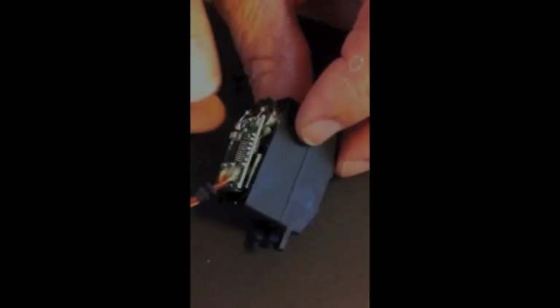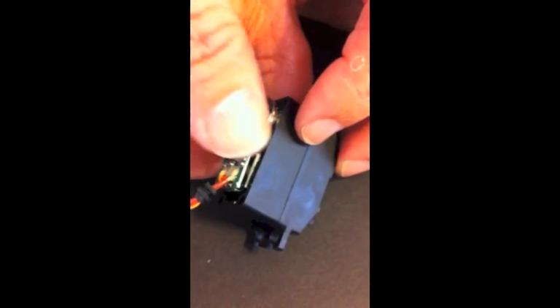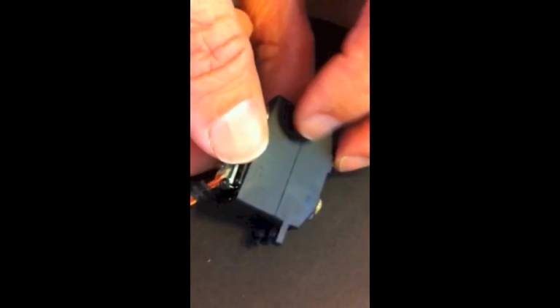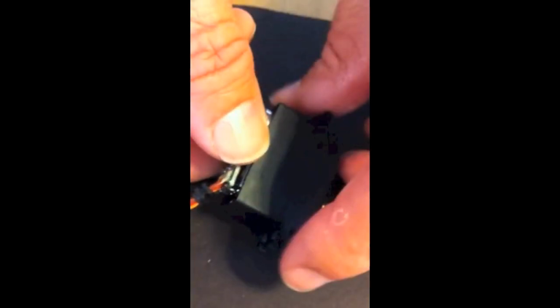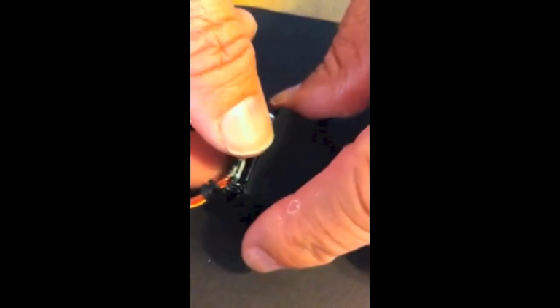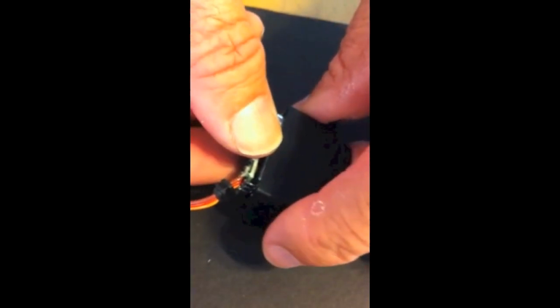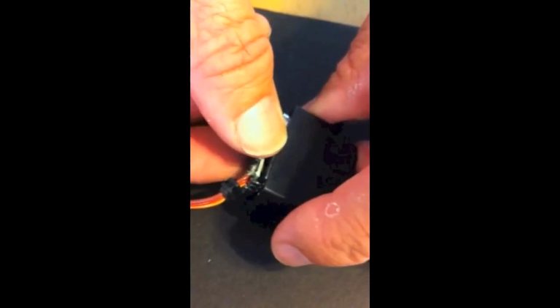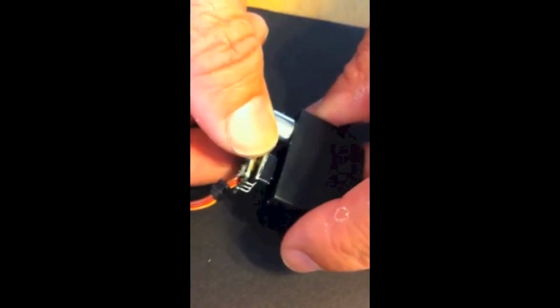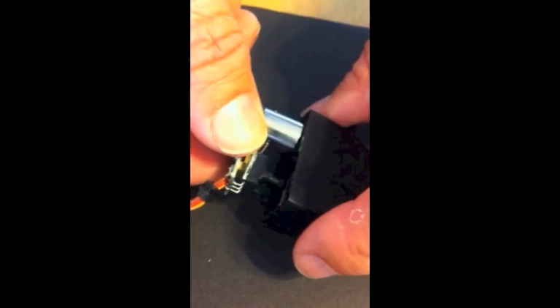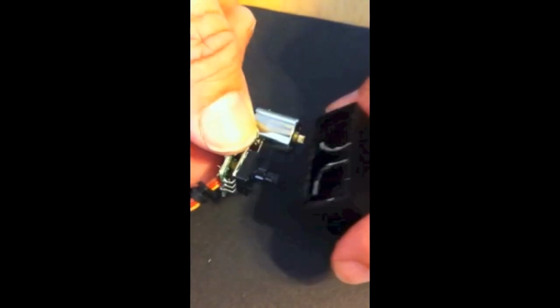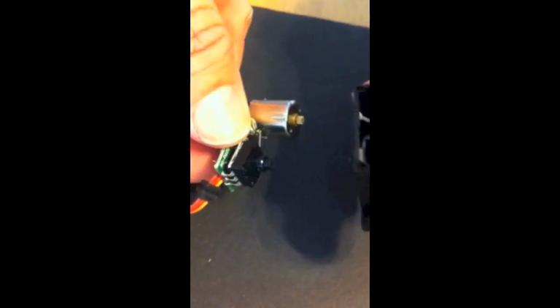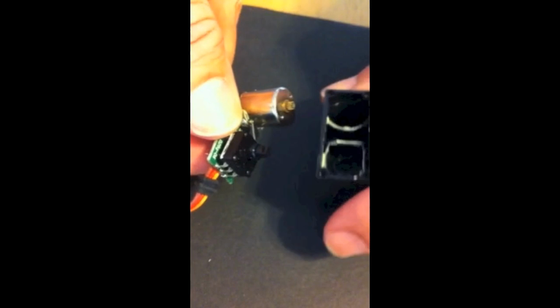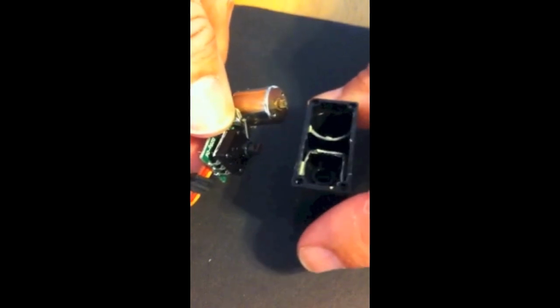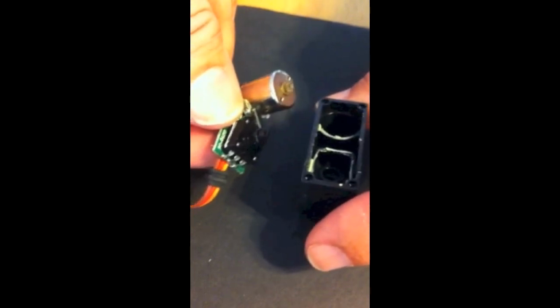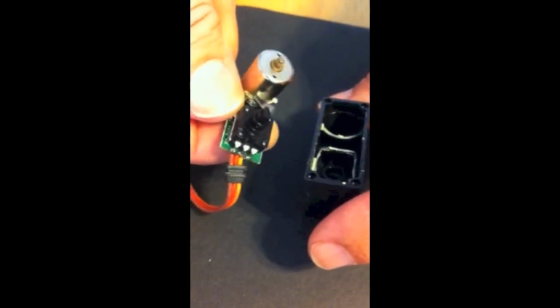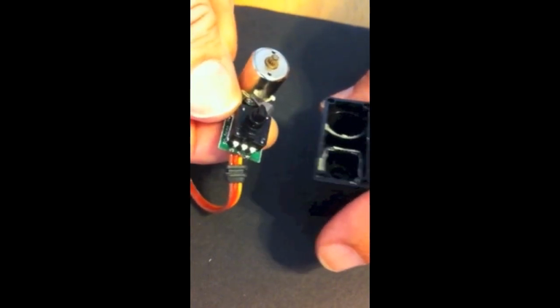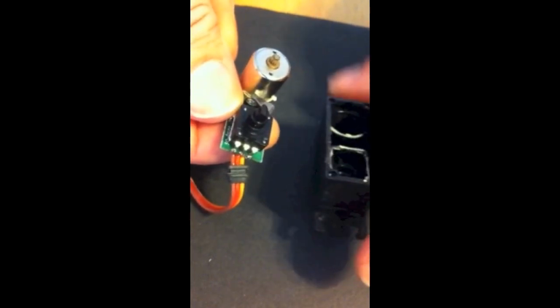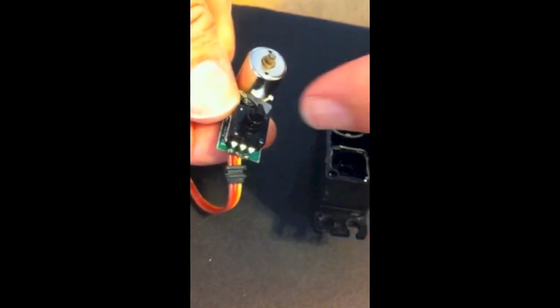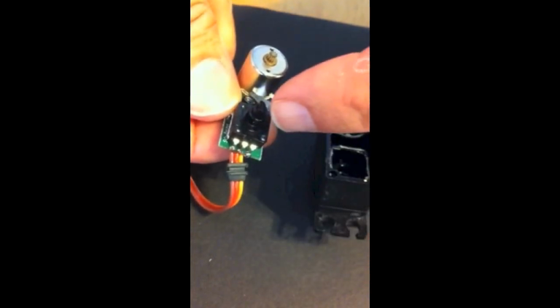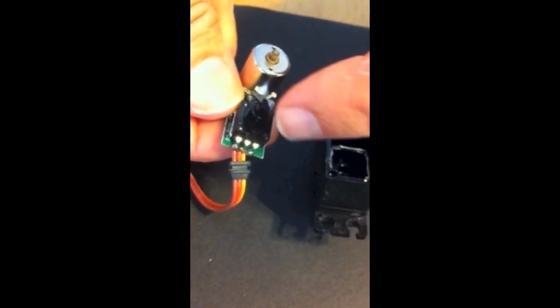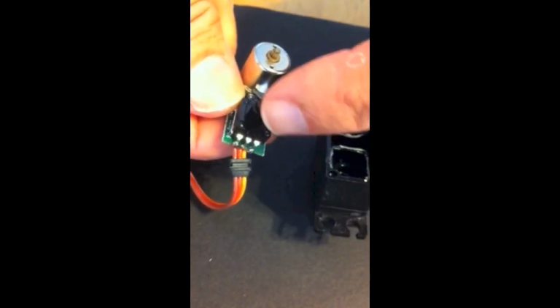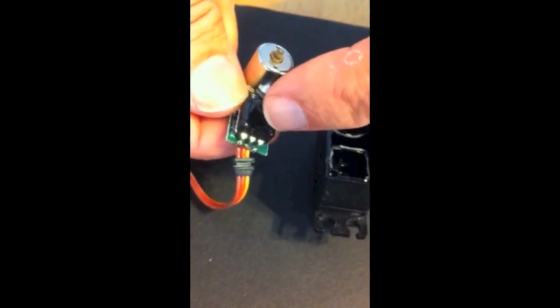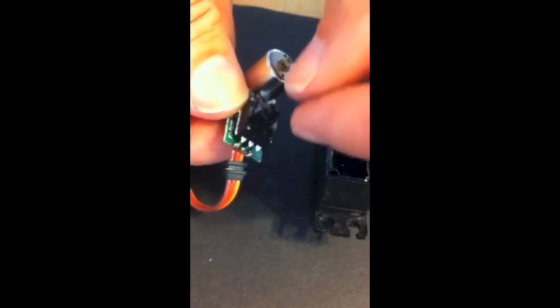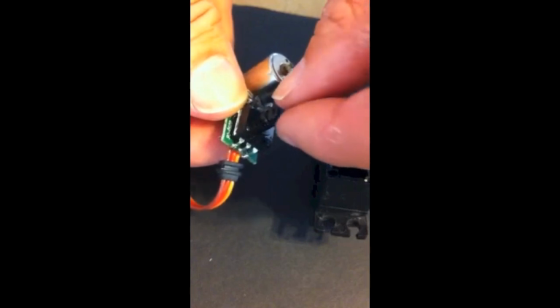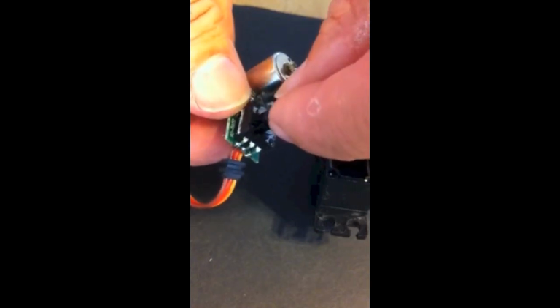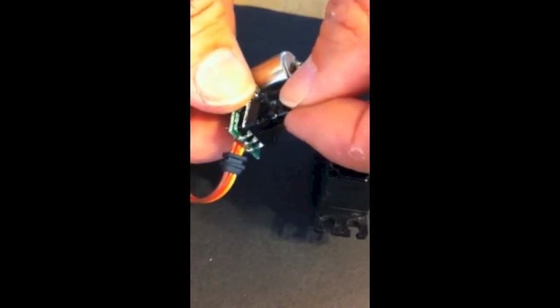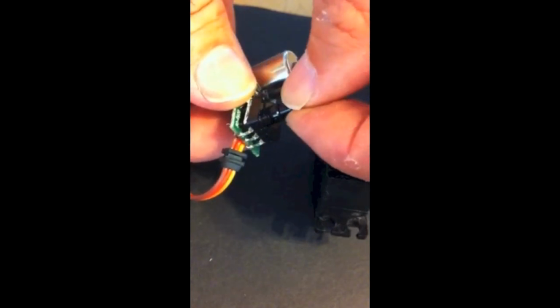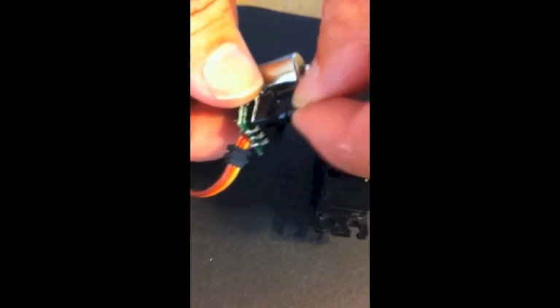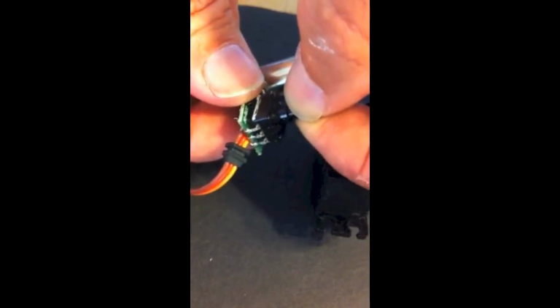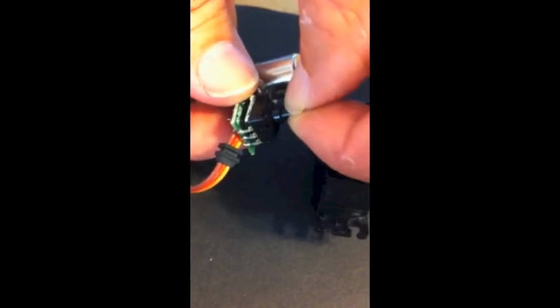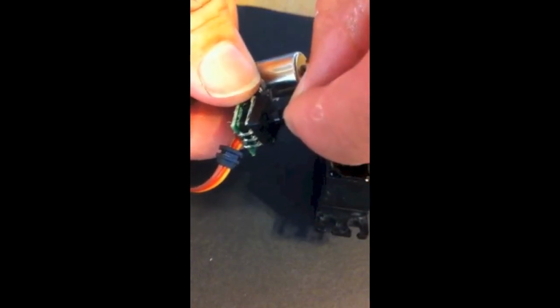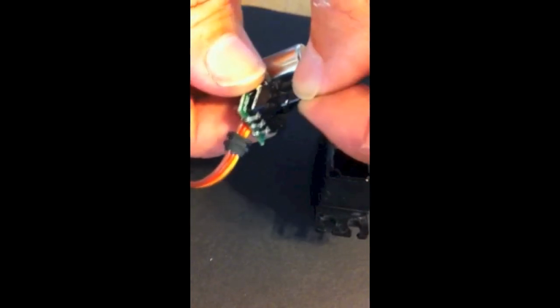This is a short video showing how you can hack into a servo and replace the internal potentiometer with an external potentiometer and have it control the adjustments on a camera gimbal.